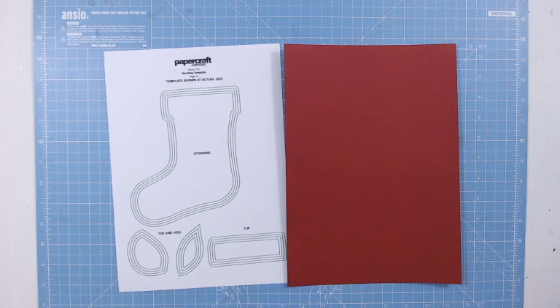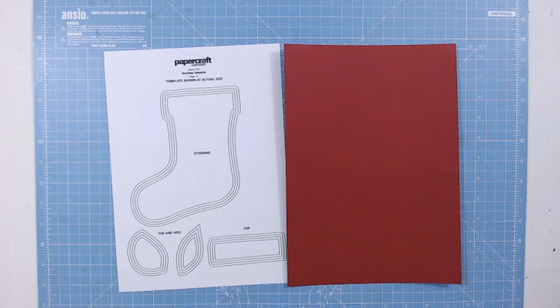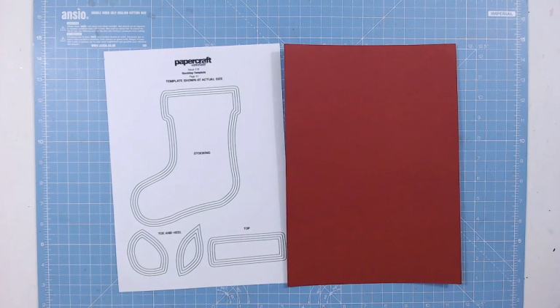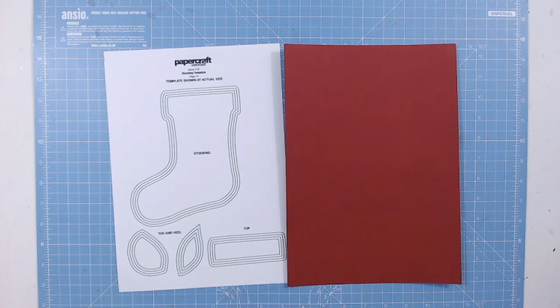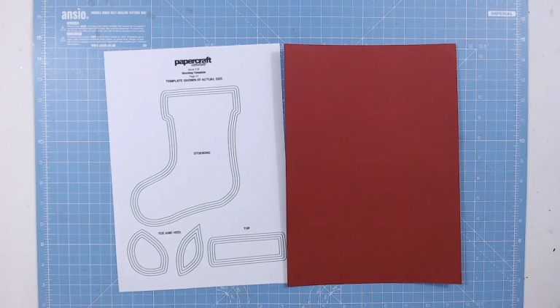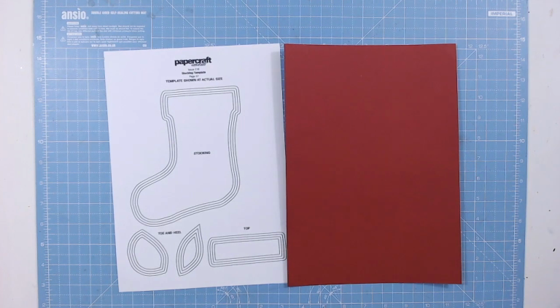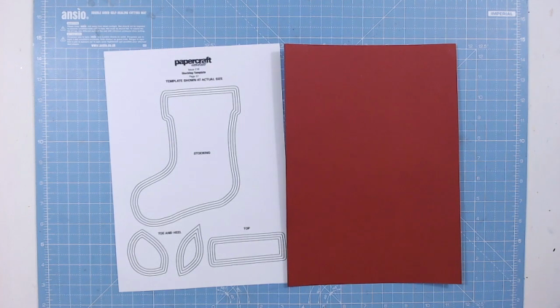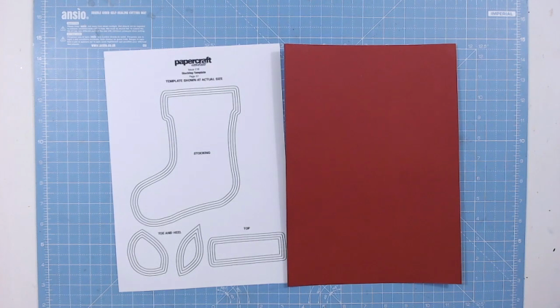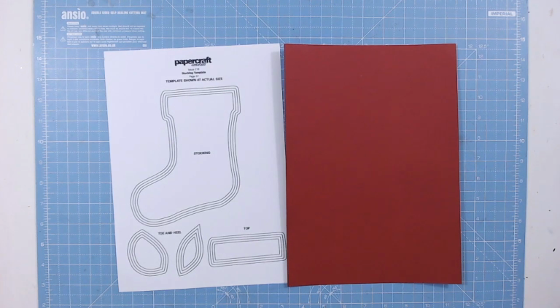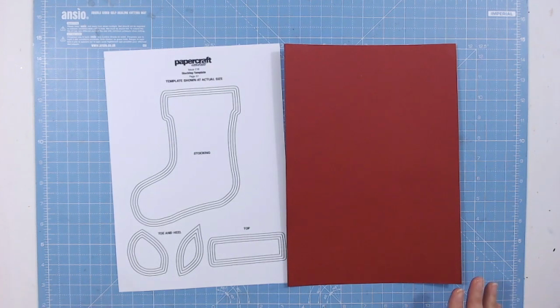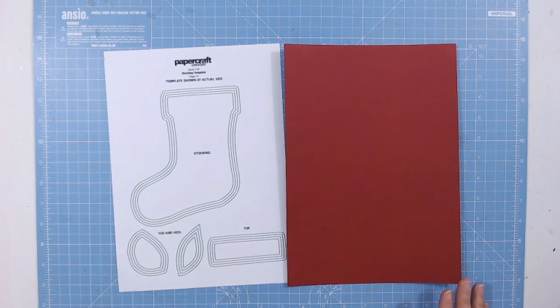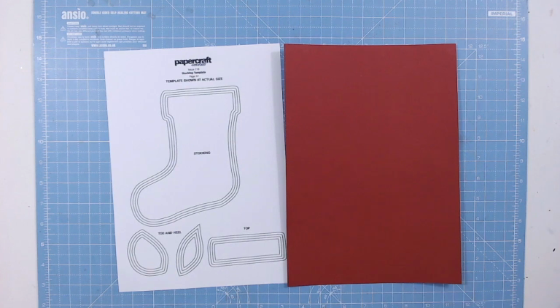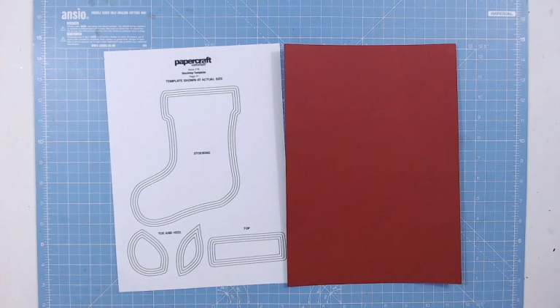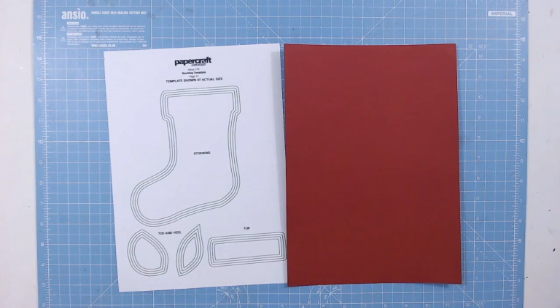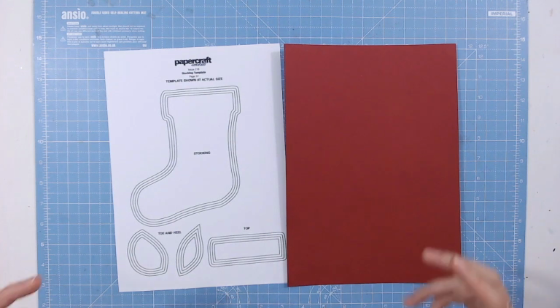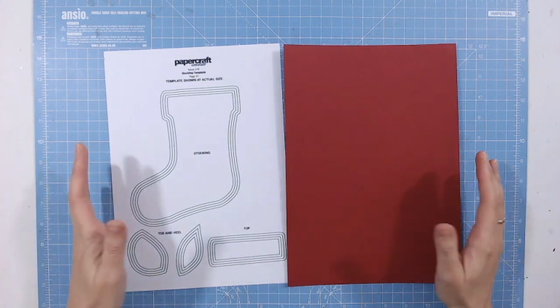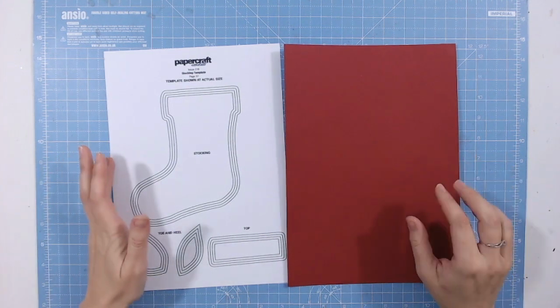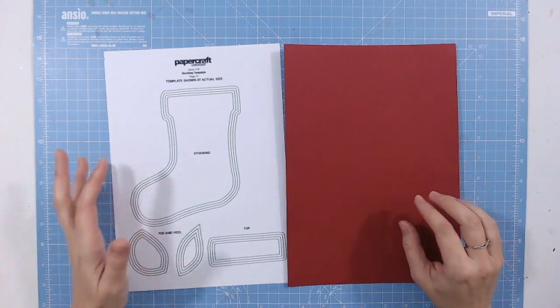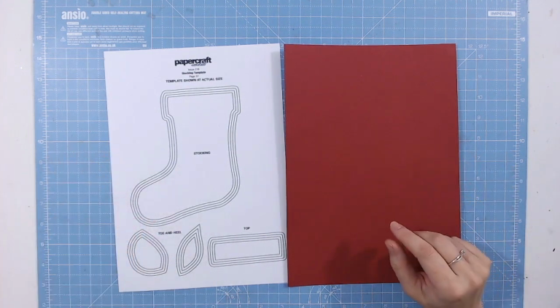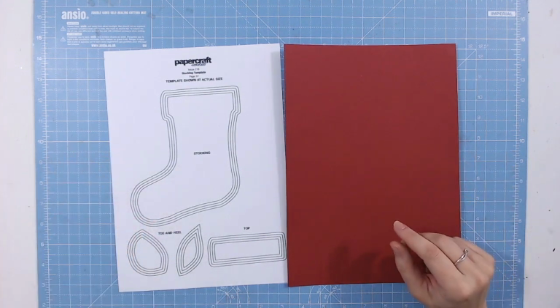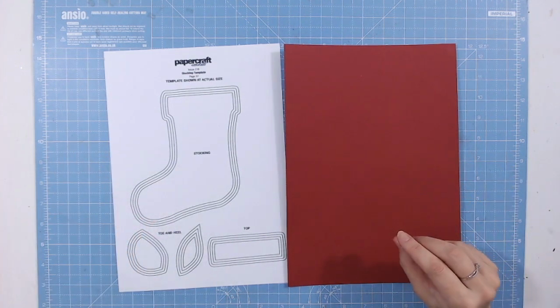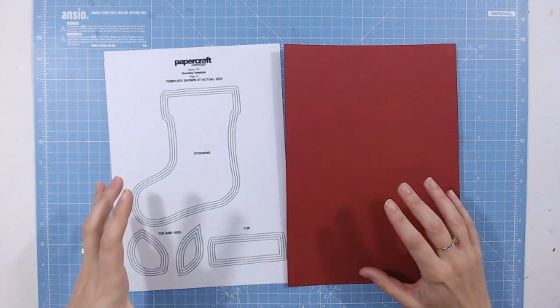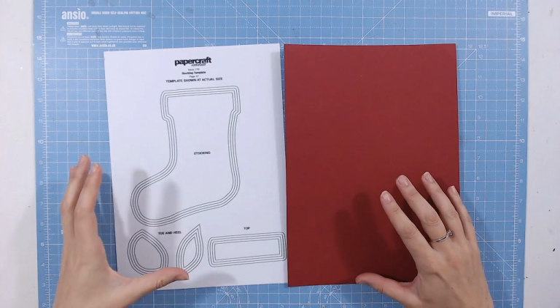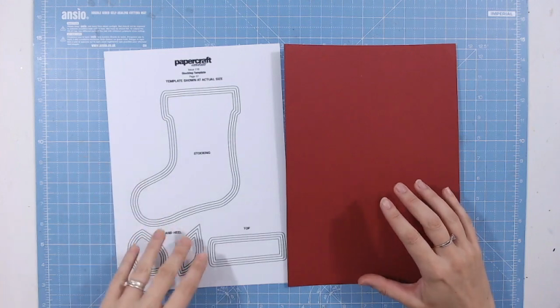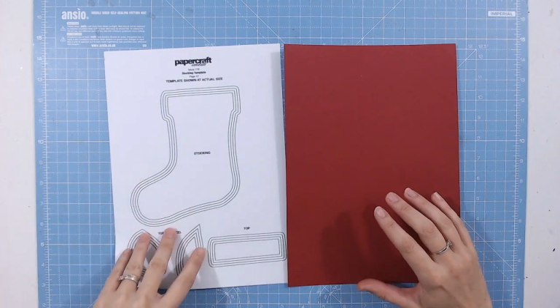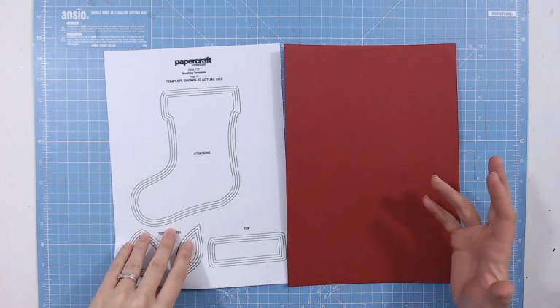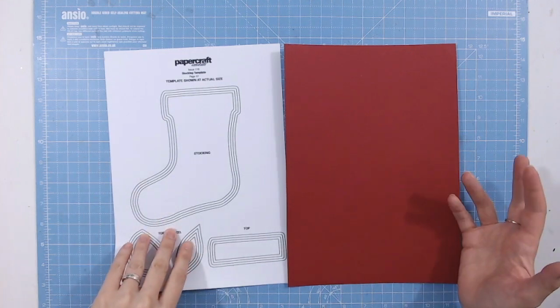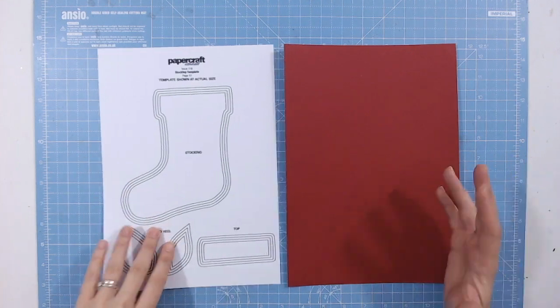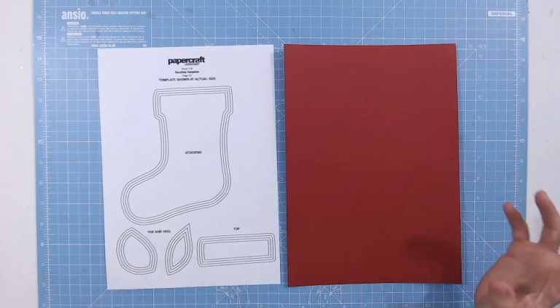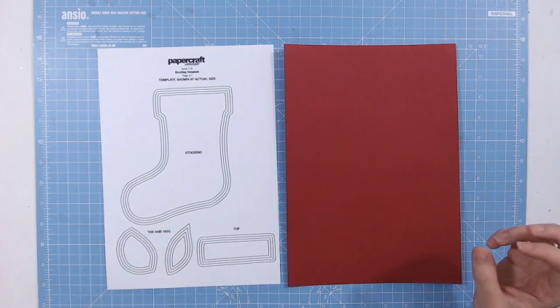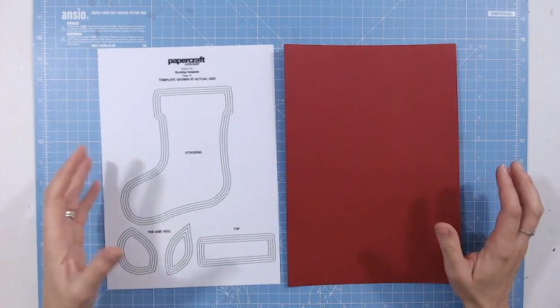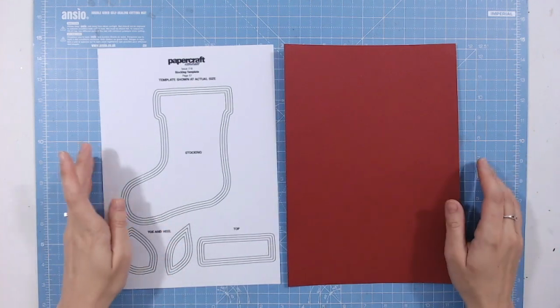Hello, it's Lou Collins. Today I've got a template for you and this one is for a Christmas card. Well in fact it could be a Christmas anything - it could be a decoration for a tree, it could be something for your place settings as well or even a gift card holder, but I'm going to make a Christmas card from this.